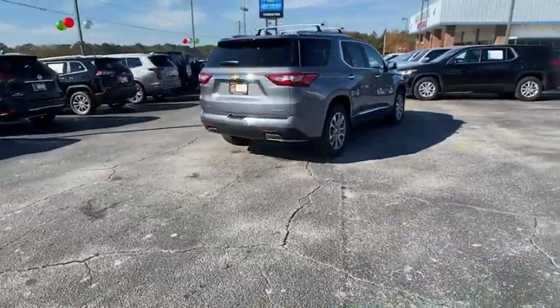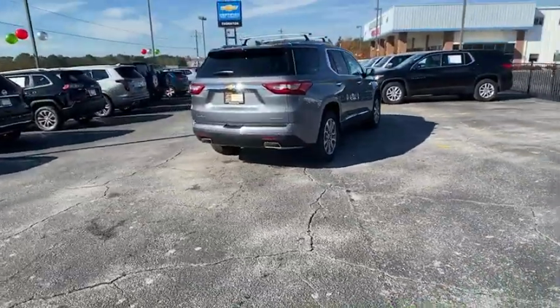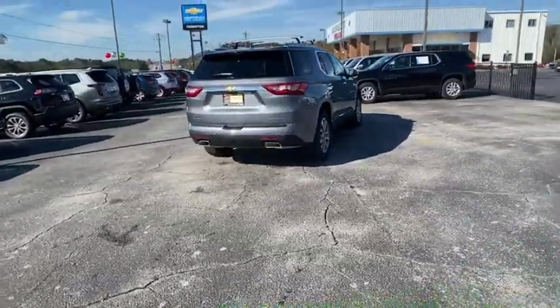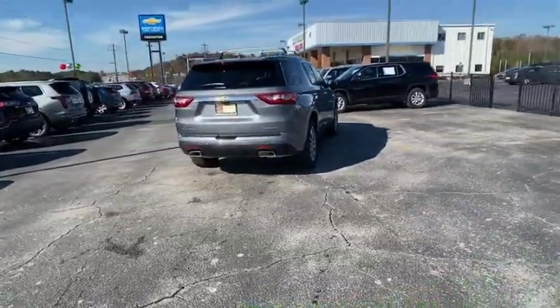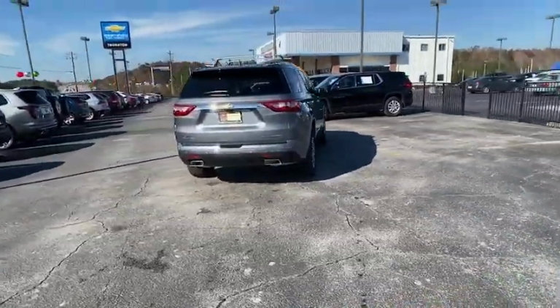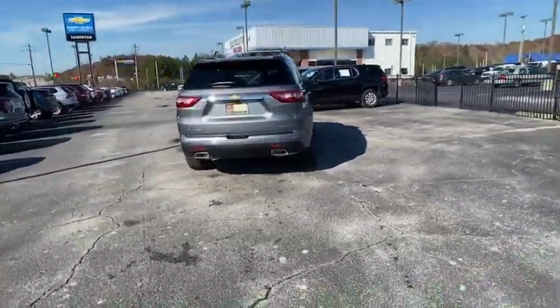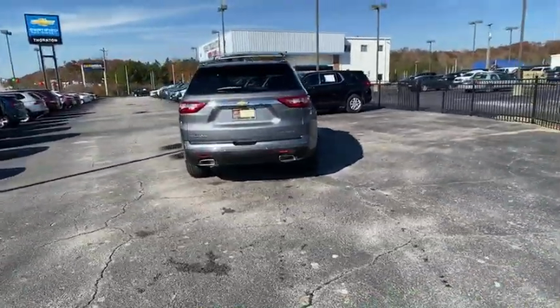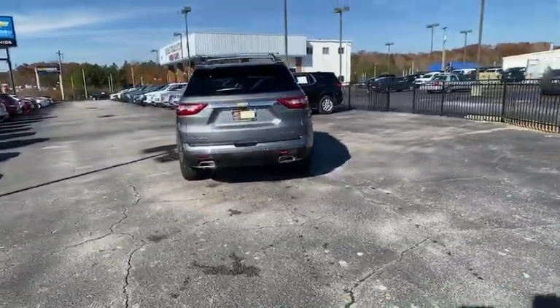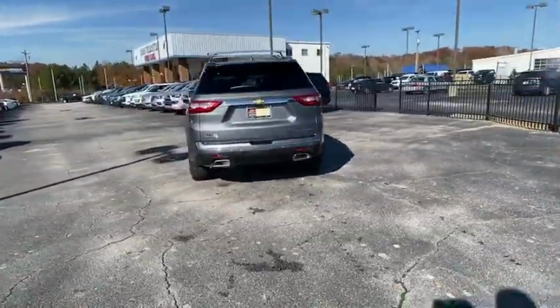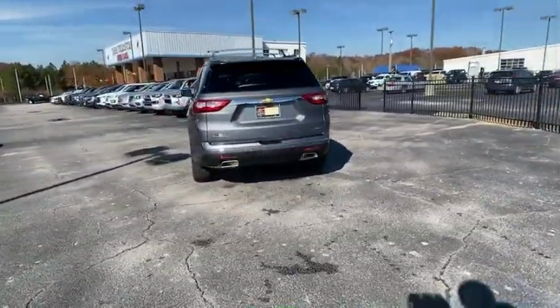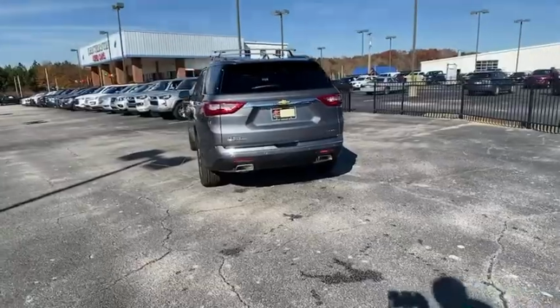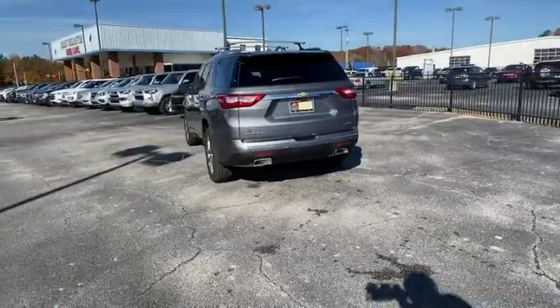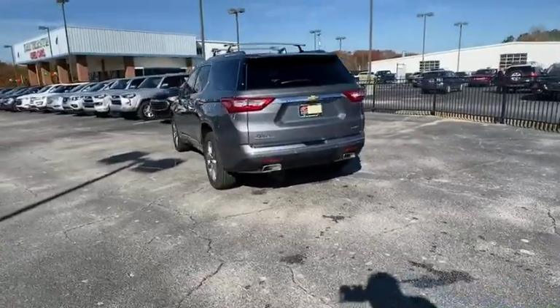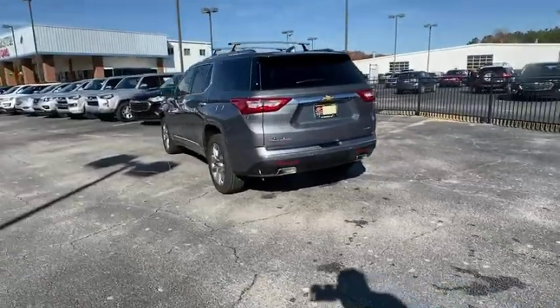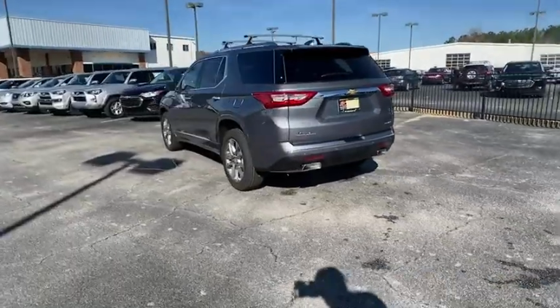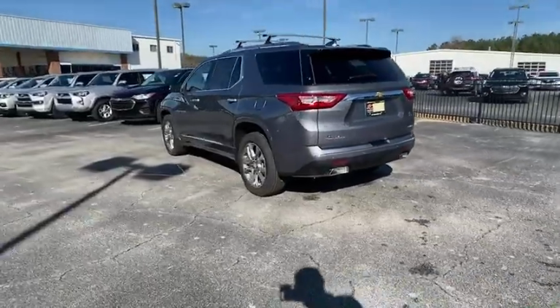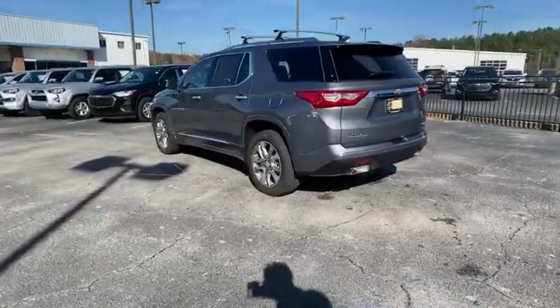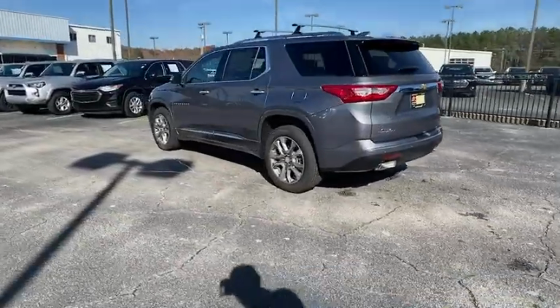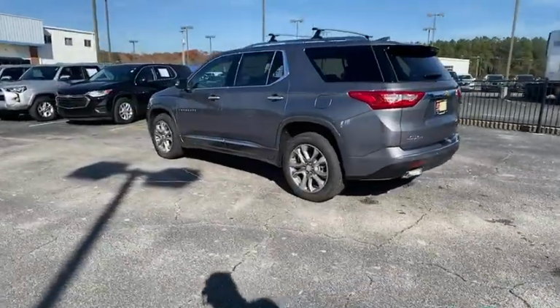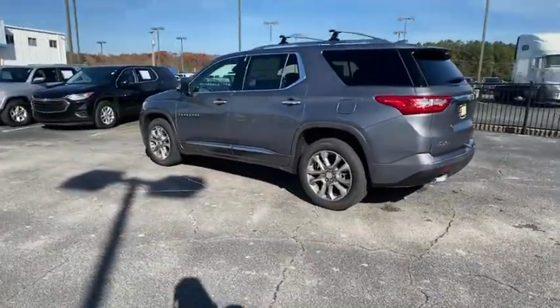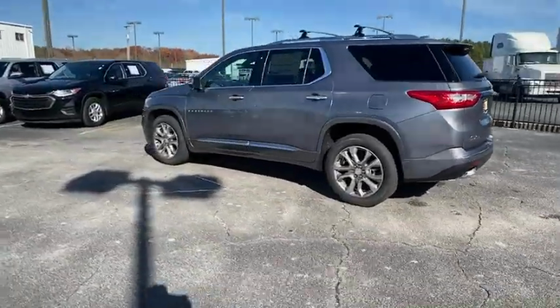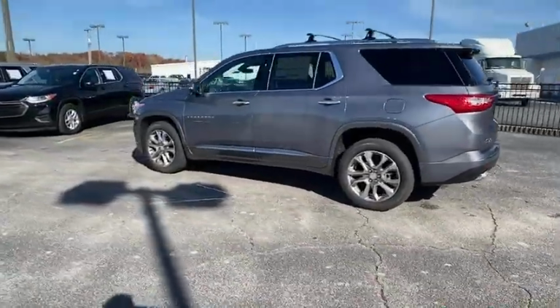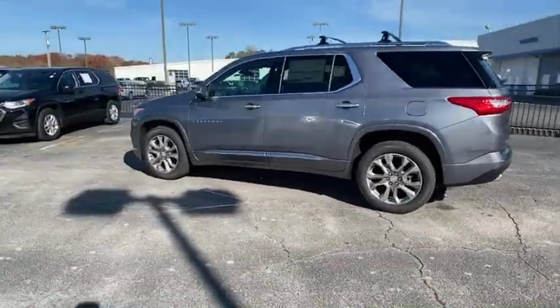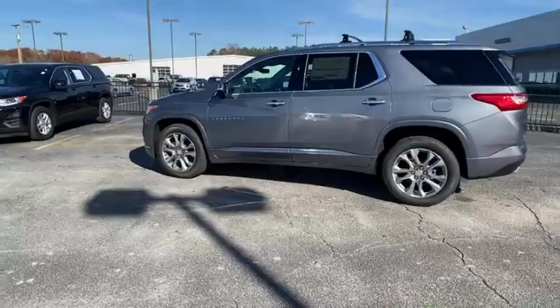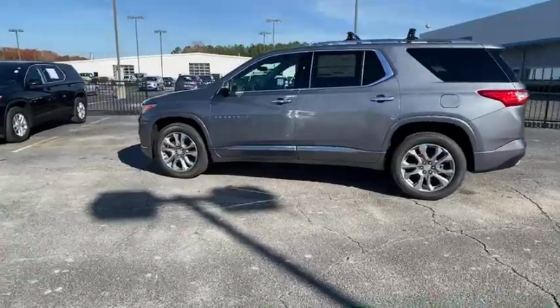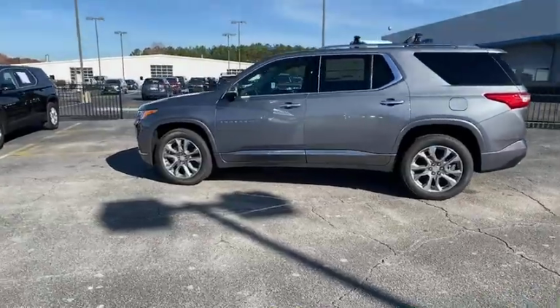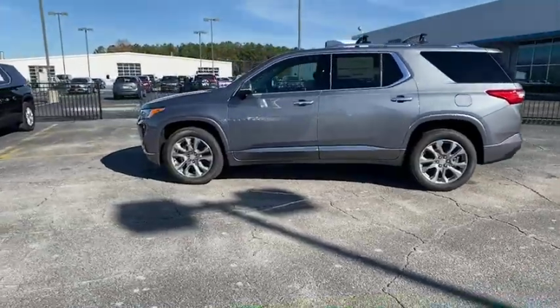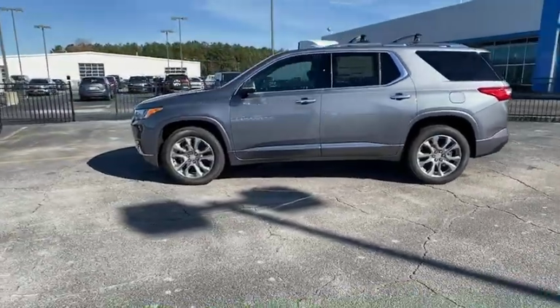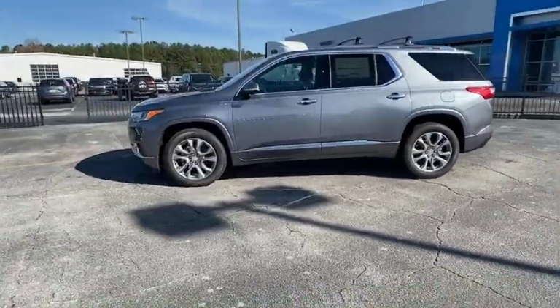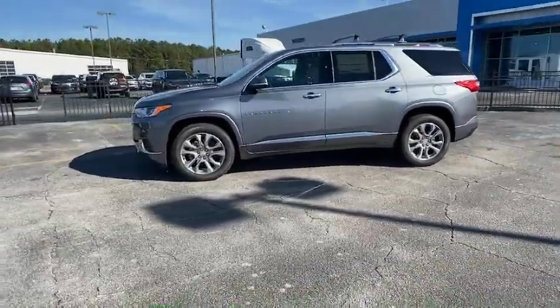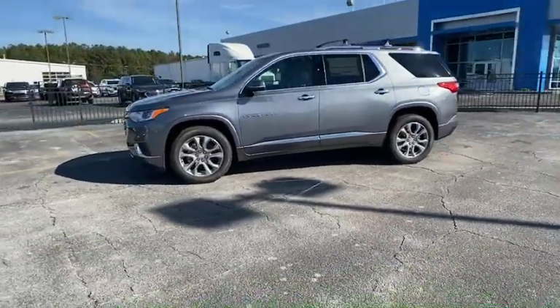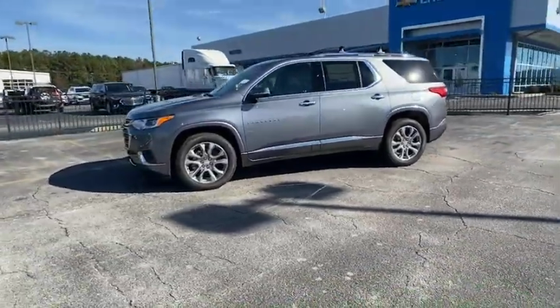Power liftgate, traction control, power passenger seat, navigation system, dual airbags, leather-wrapped steering wheel, power steering, four-wheel disc brakes, universal garage door opener, fog lights.